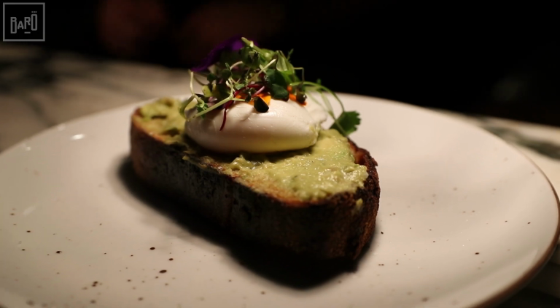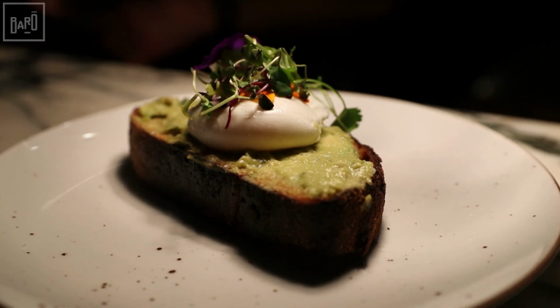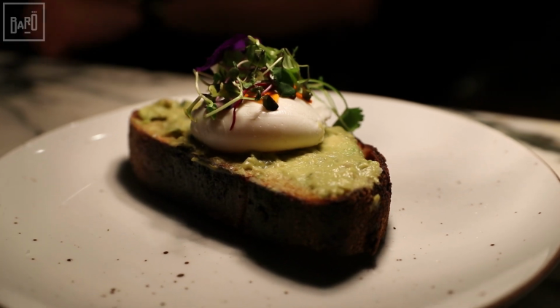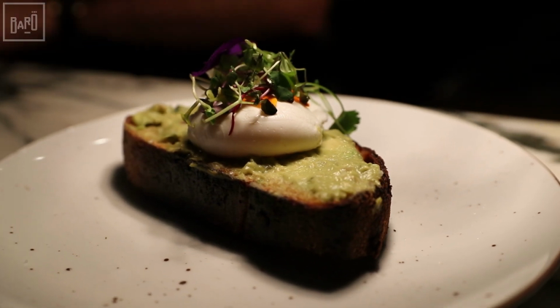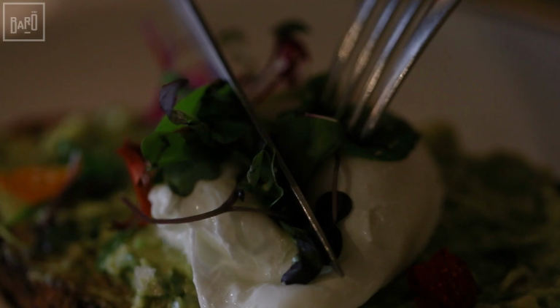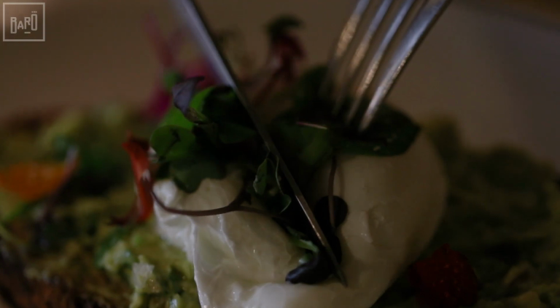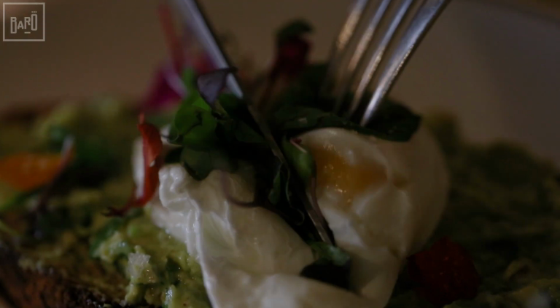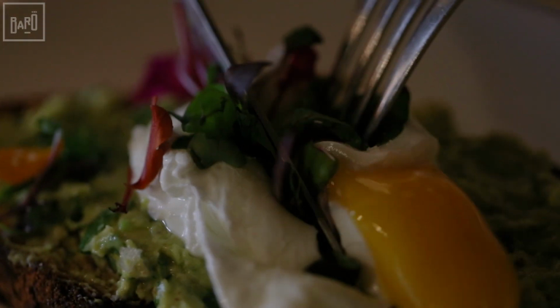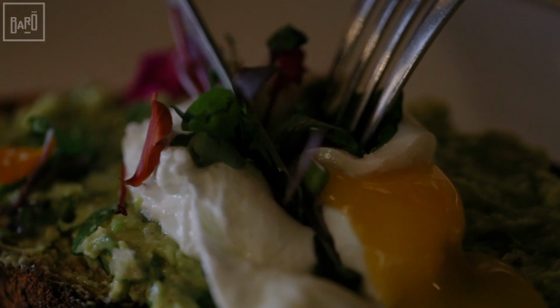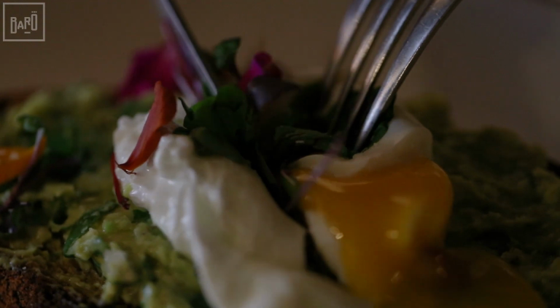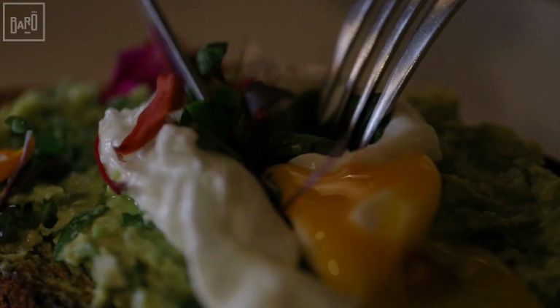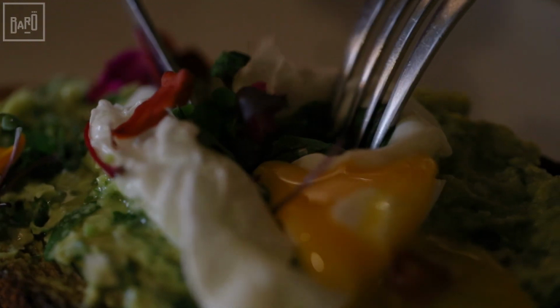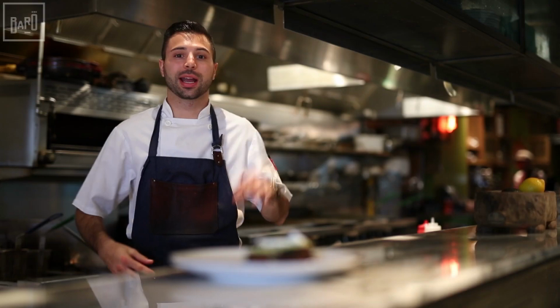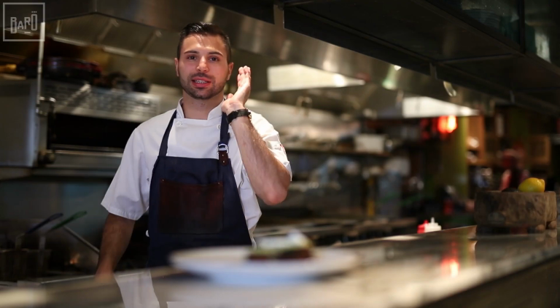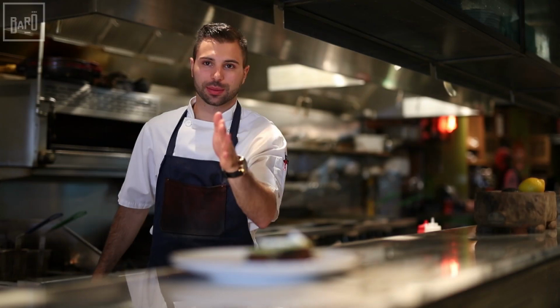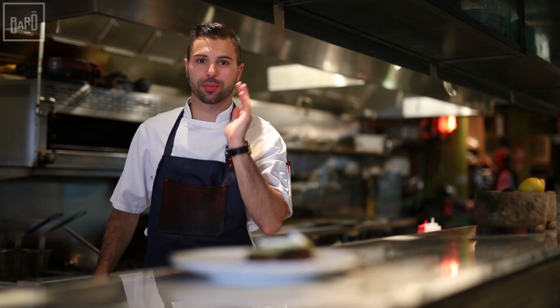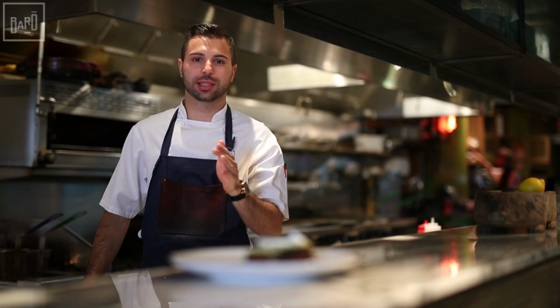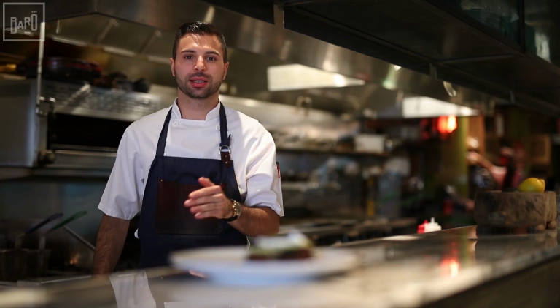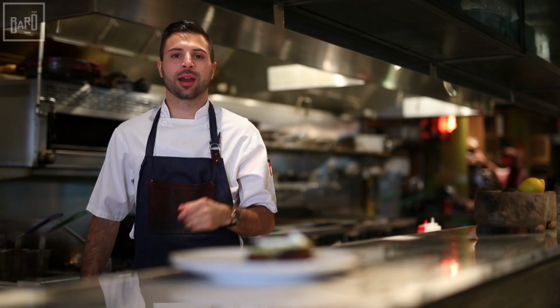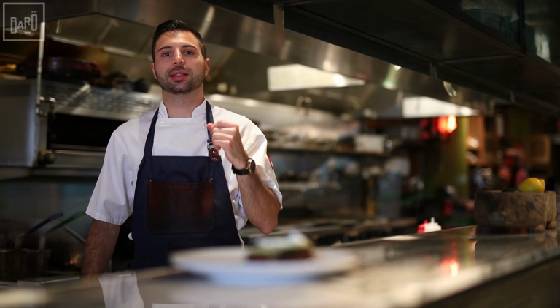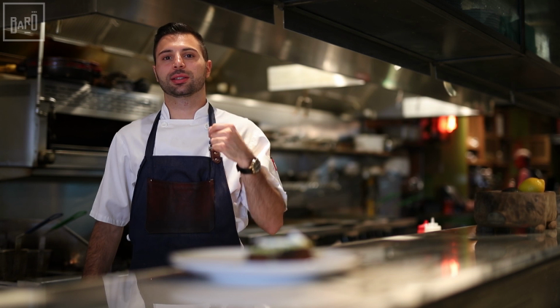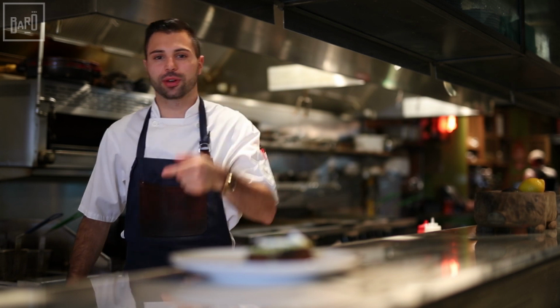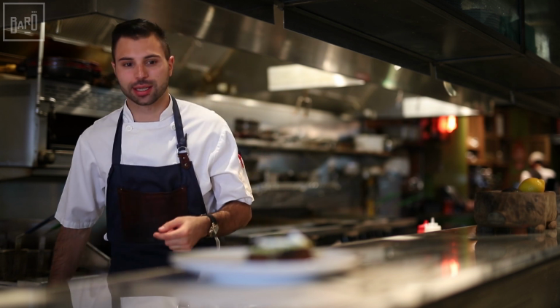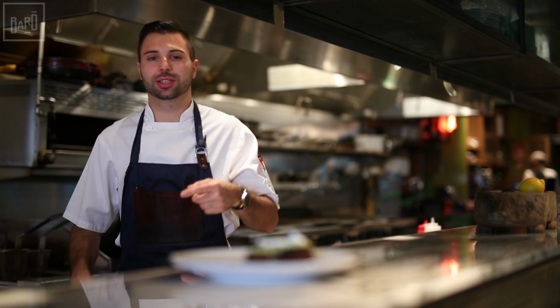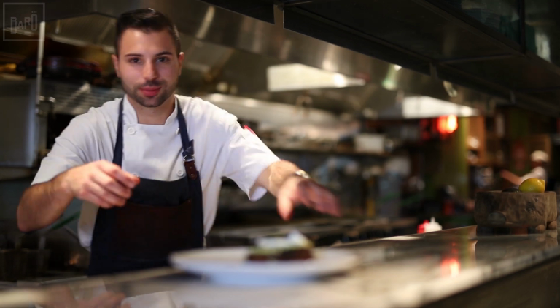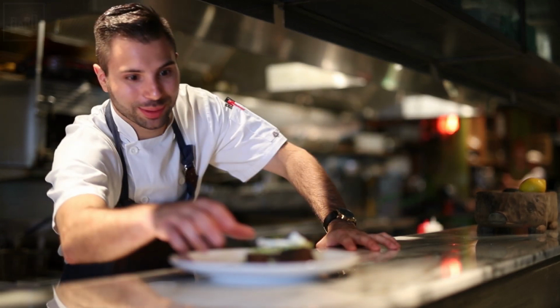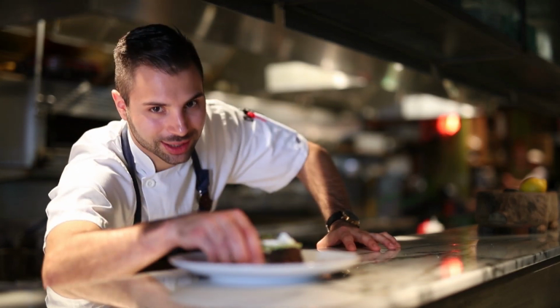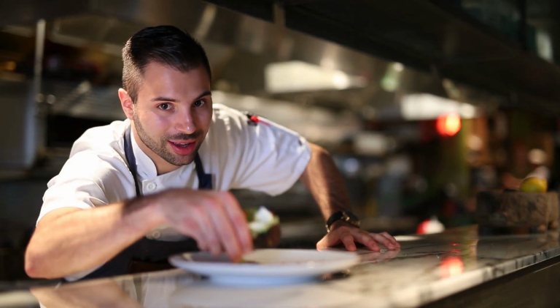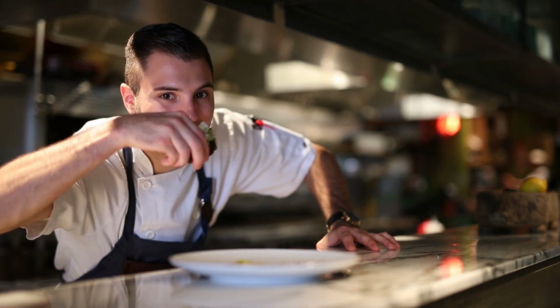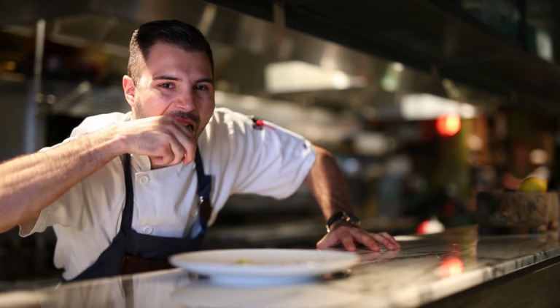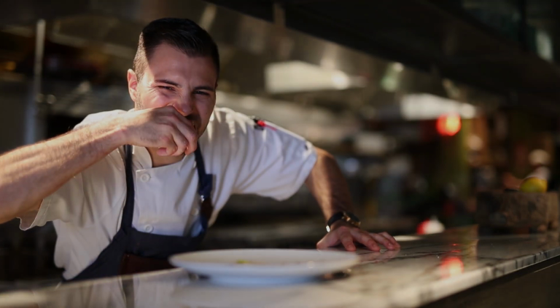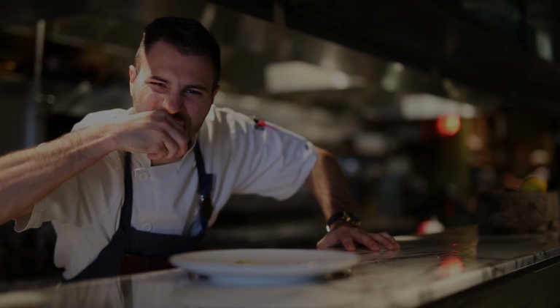Finish it off with some malt salt. Here's your avocado toast, guys. Alright guys, that's it for this episode on Barro in the City. If you'd like to see more videos like this, make sure to subscribe. Cheers!